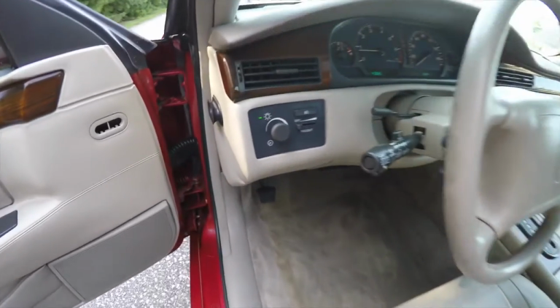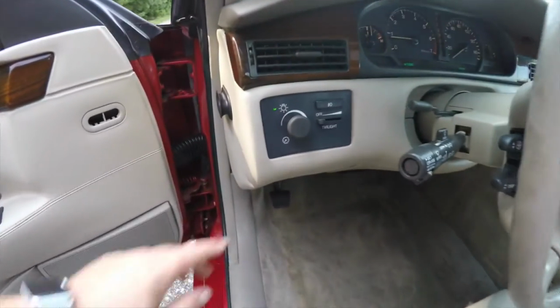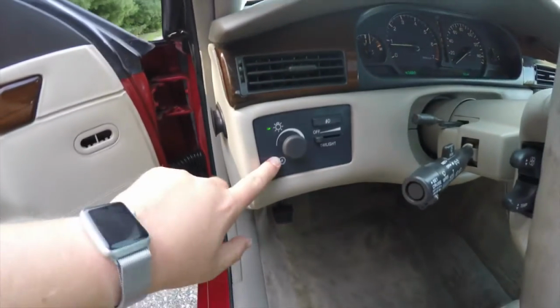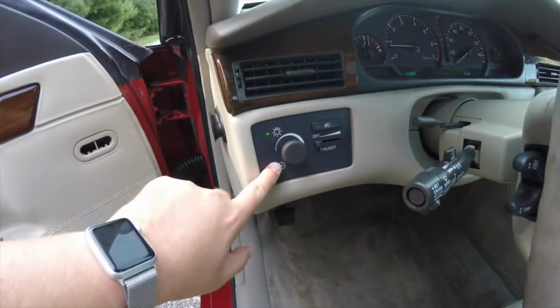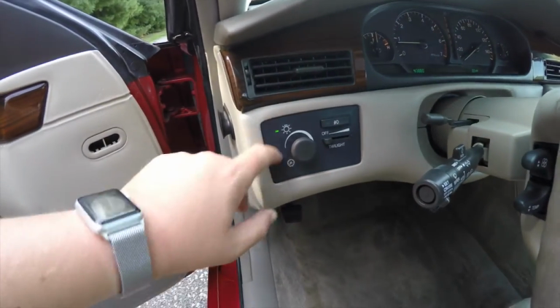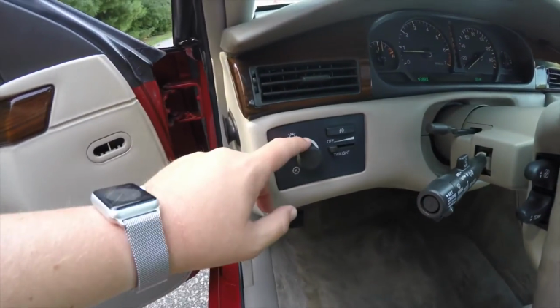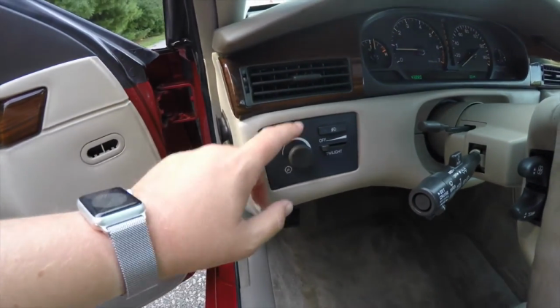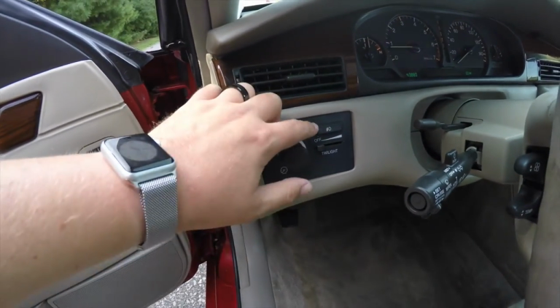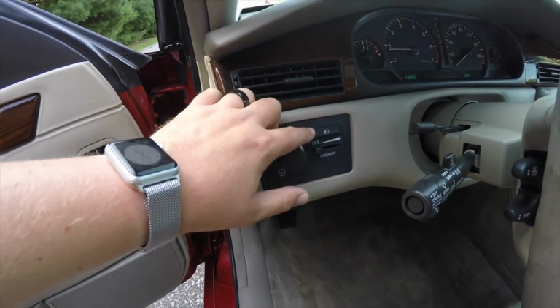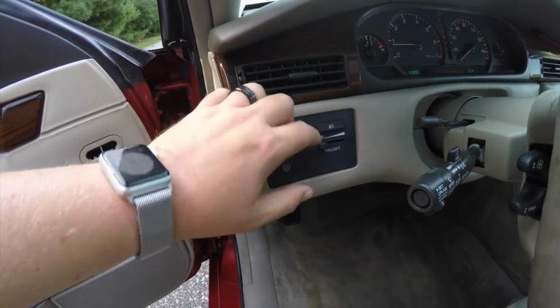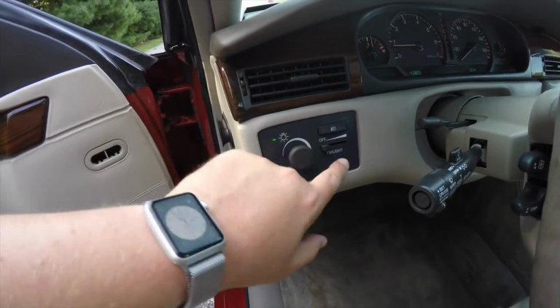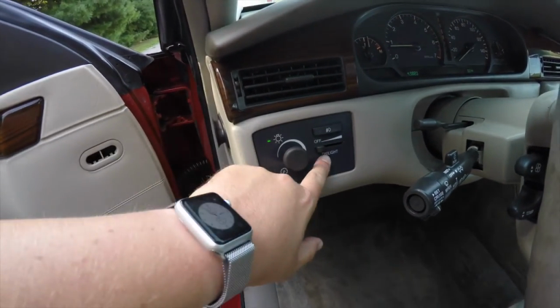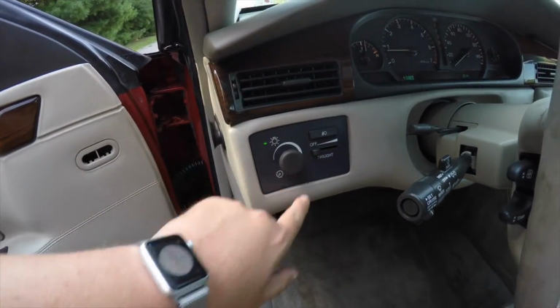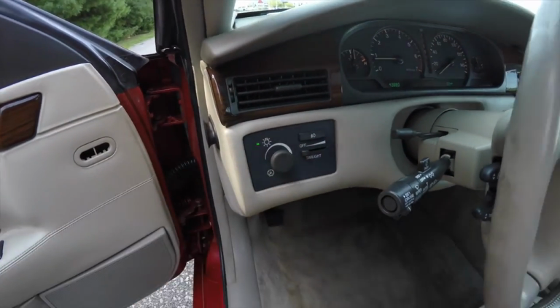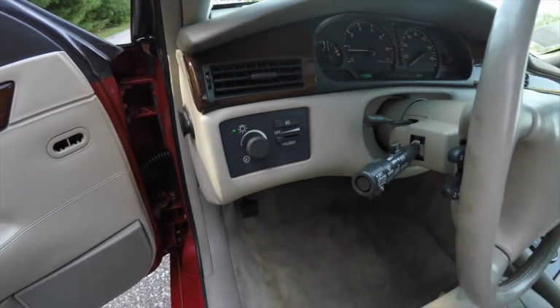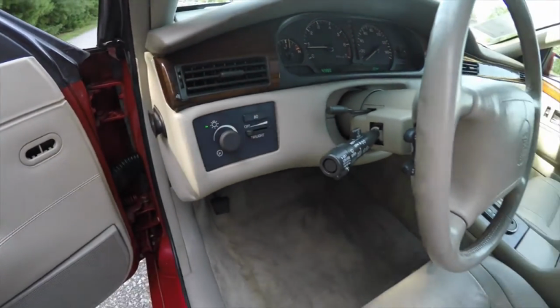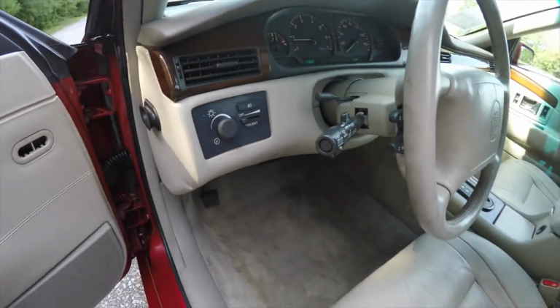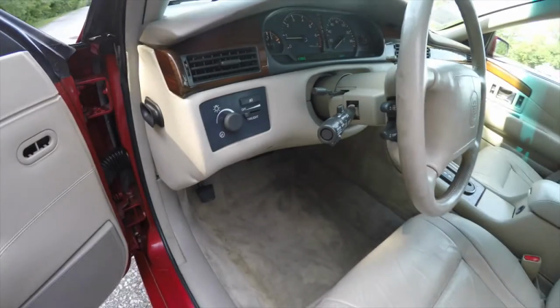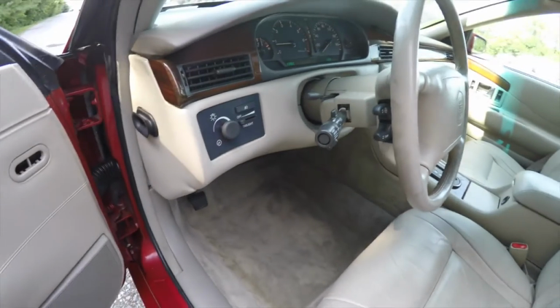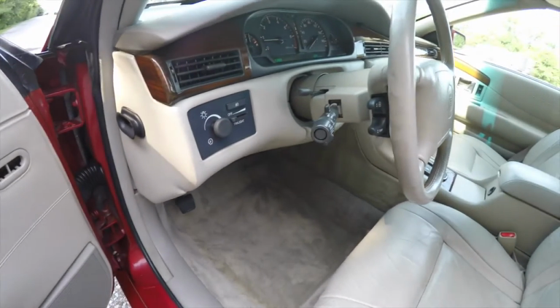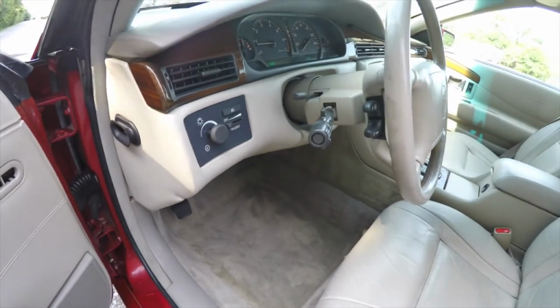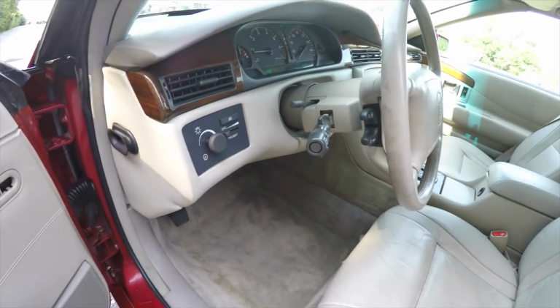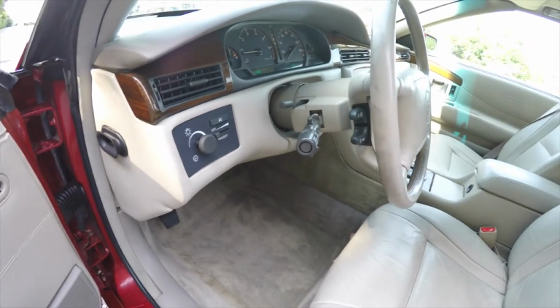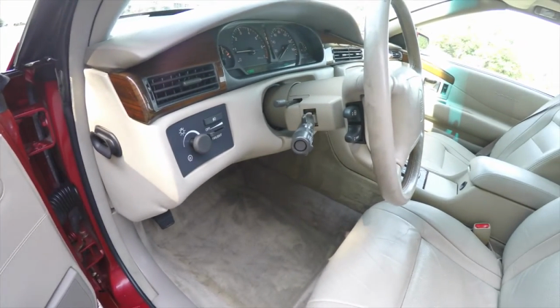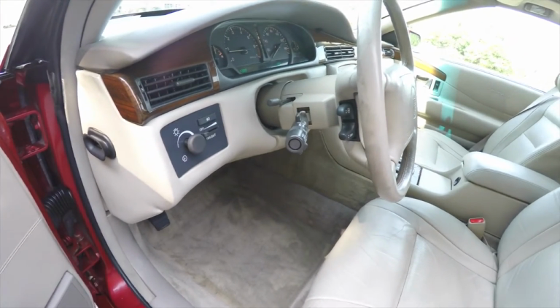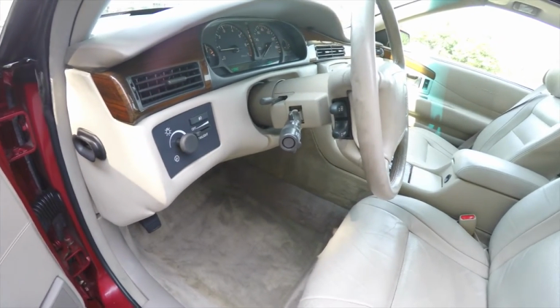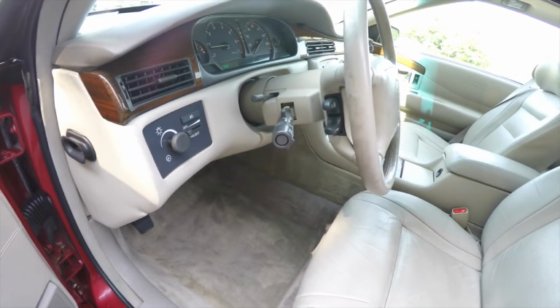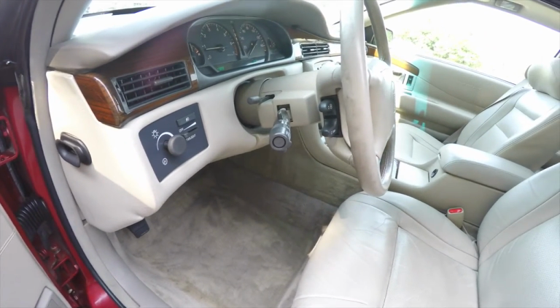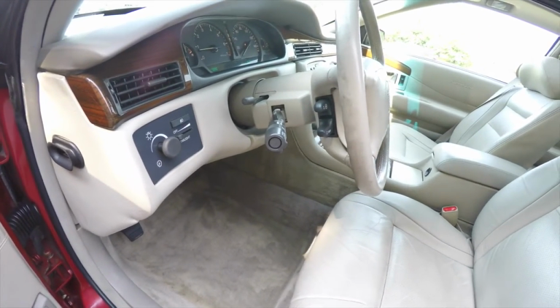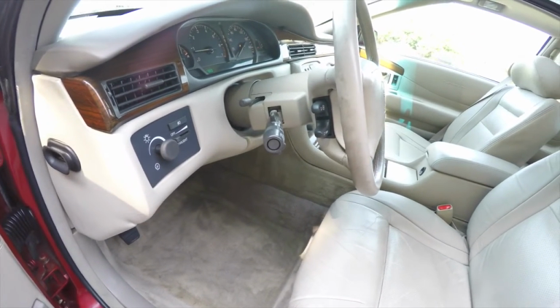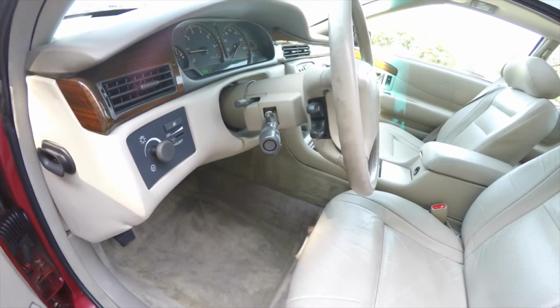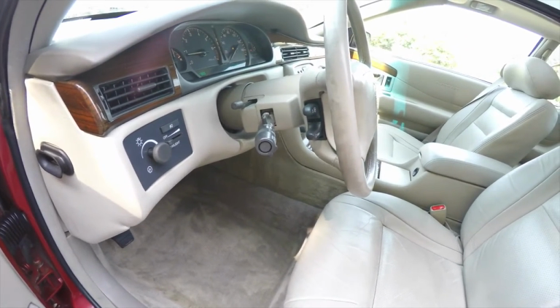Both seats have four-way adjustable lumbar support. You also have your headlamp control with panel dim, fog lamp control, and your twilight sentinel. There's also a leather wrap tilt steering wheel with audio and climate controls.